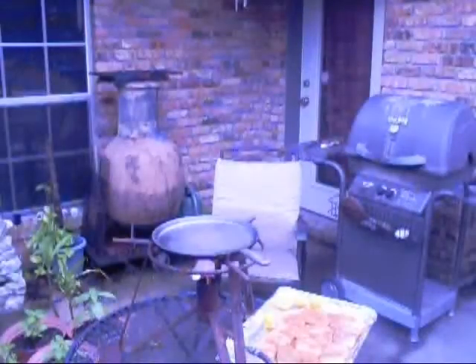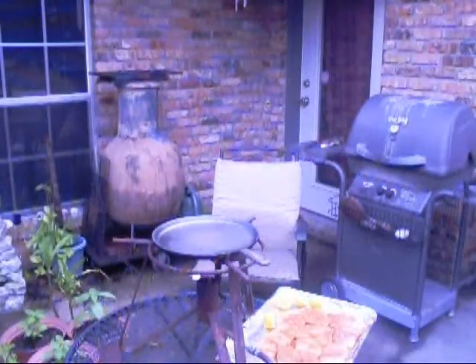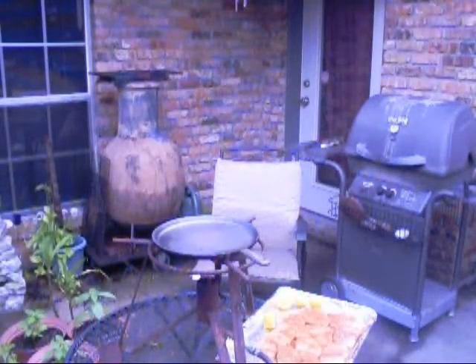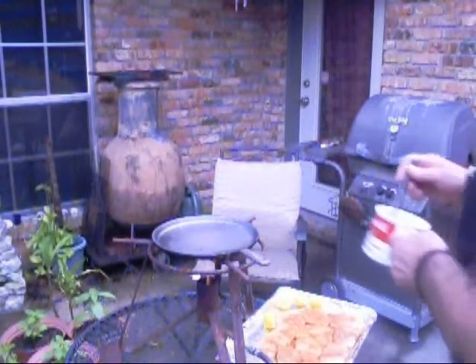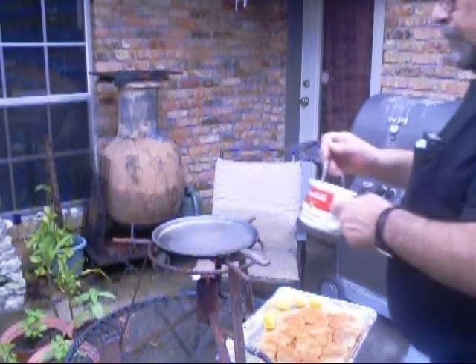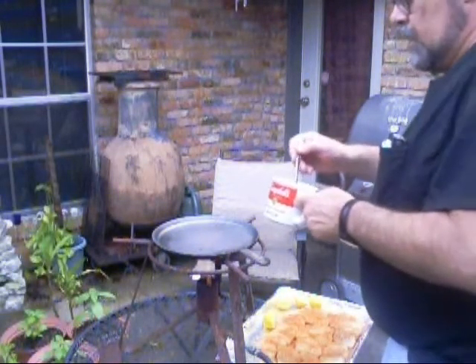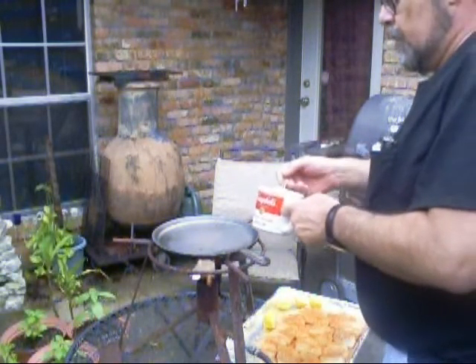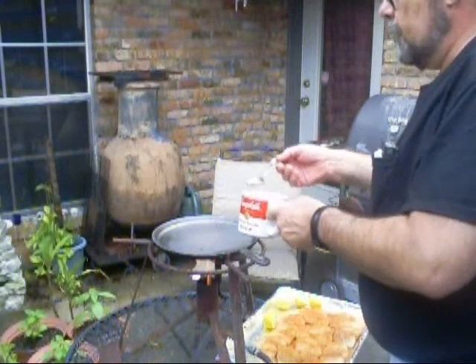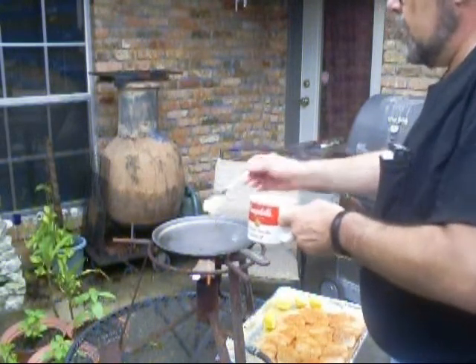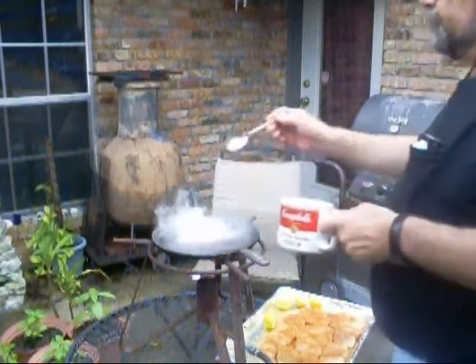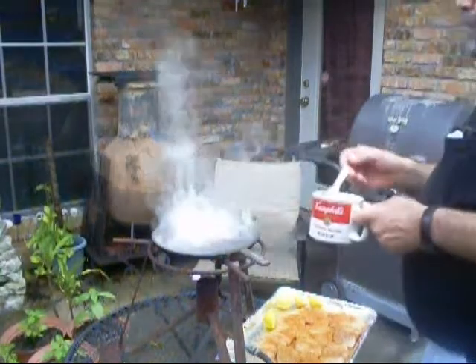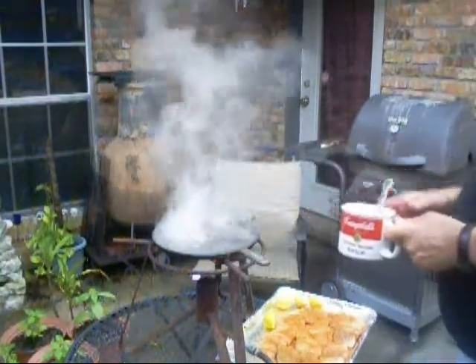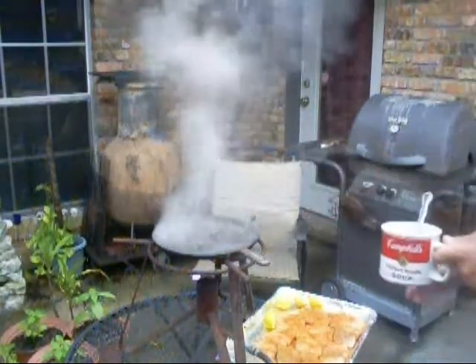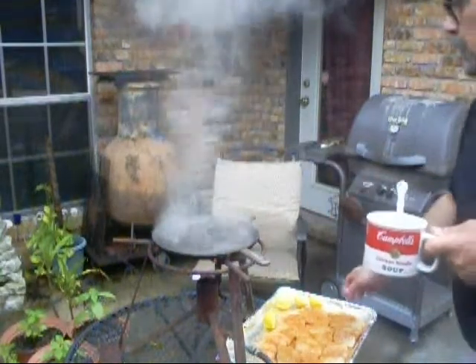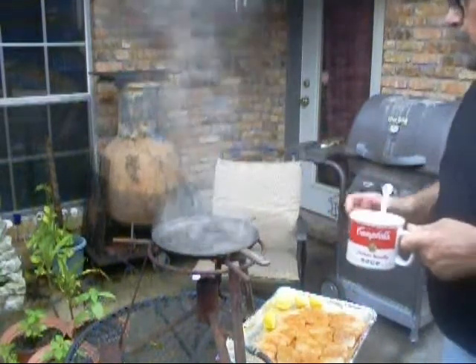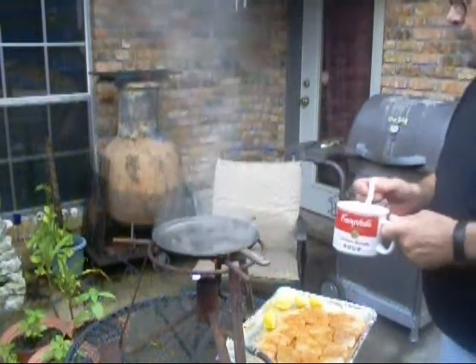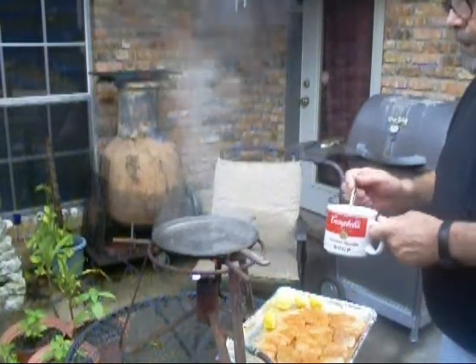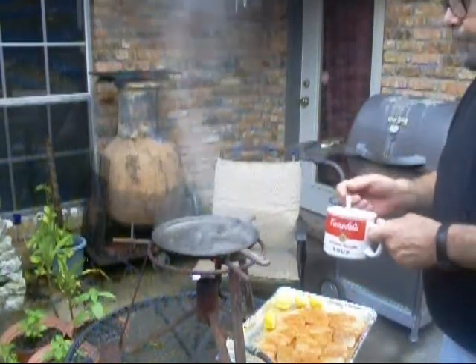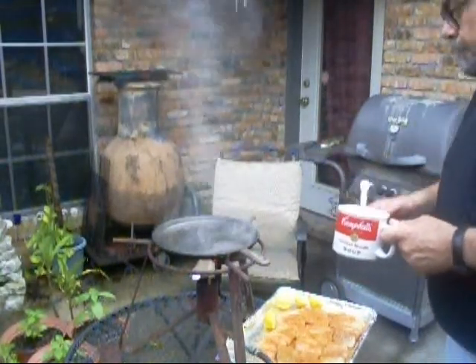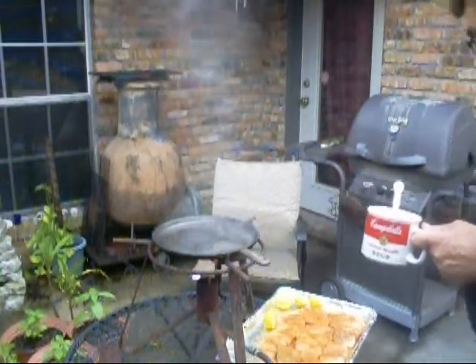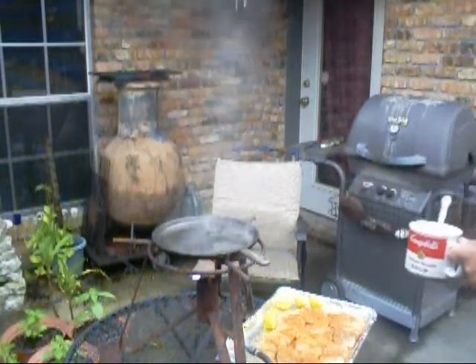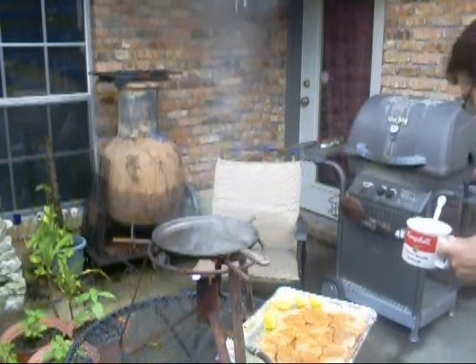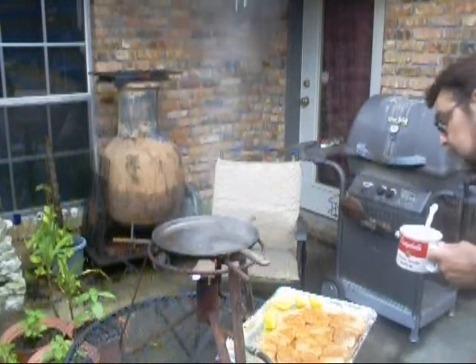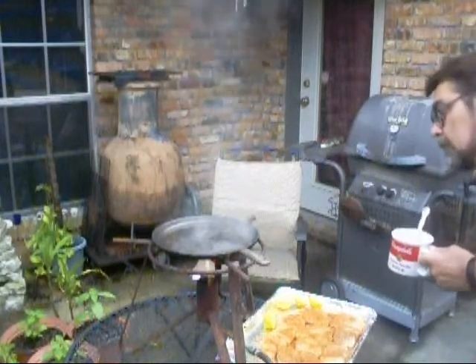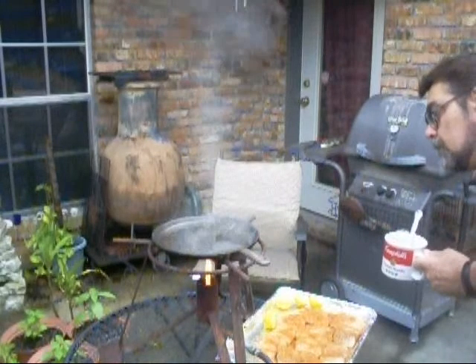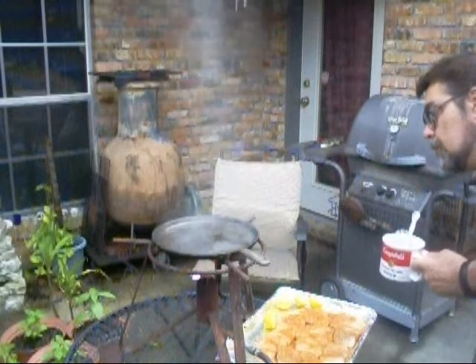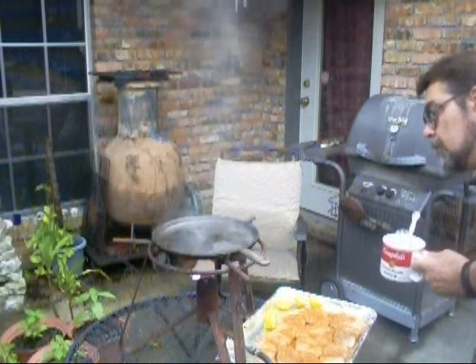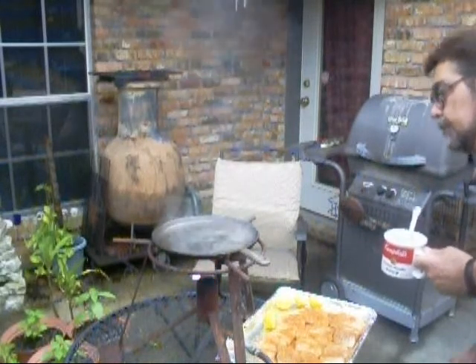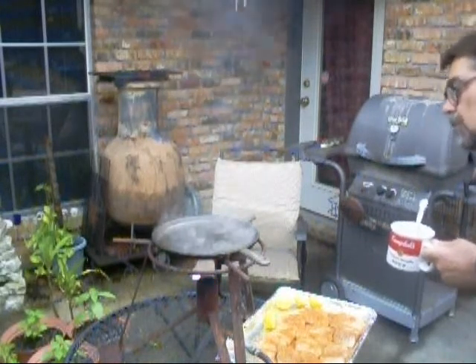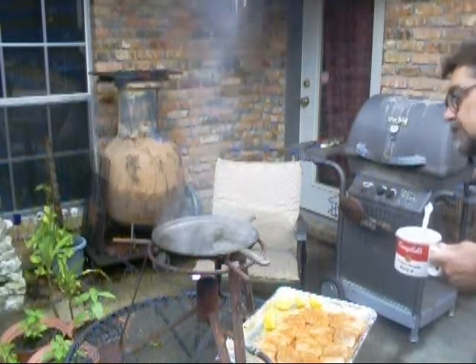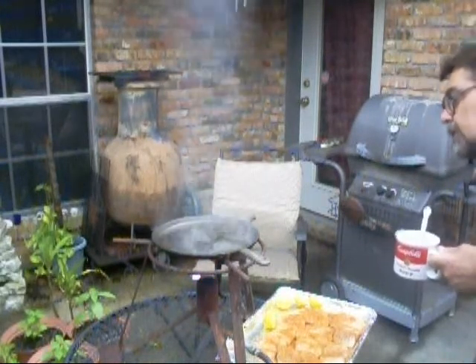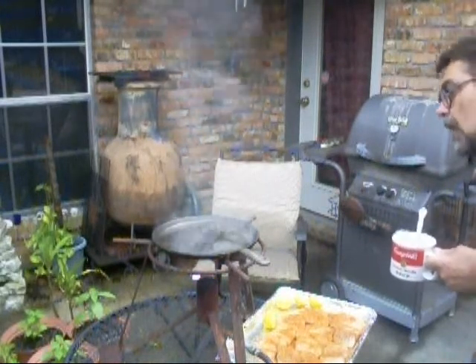All right, here we go, boy. We're going to put a little bit of butter. Put the butter on the fish. We're going to get this skillet a little hotter.